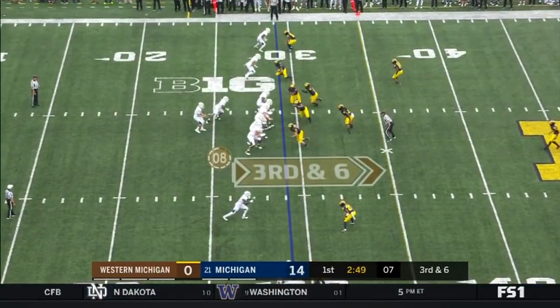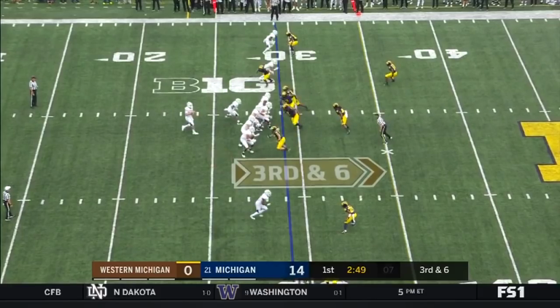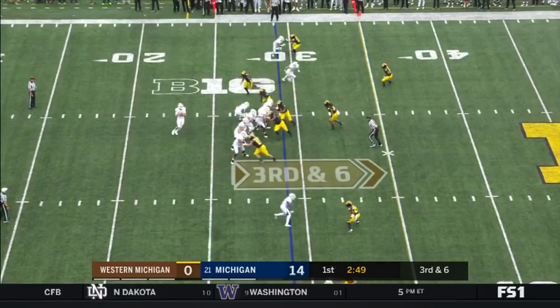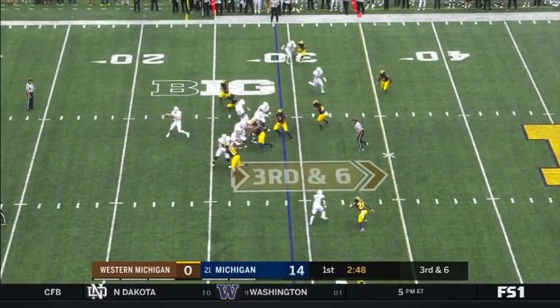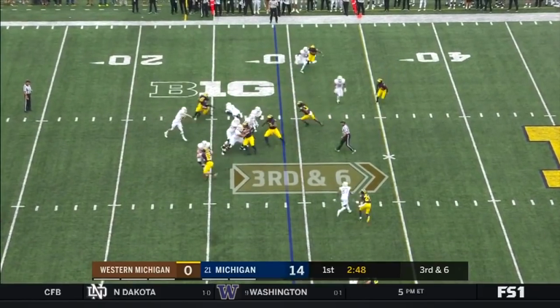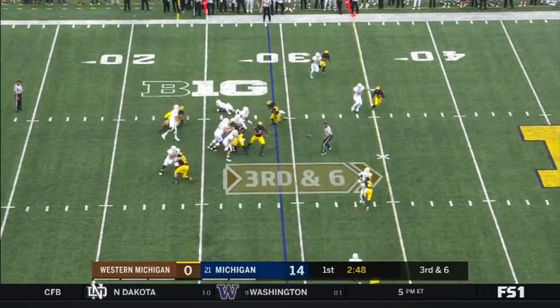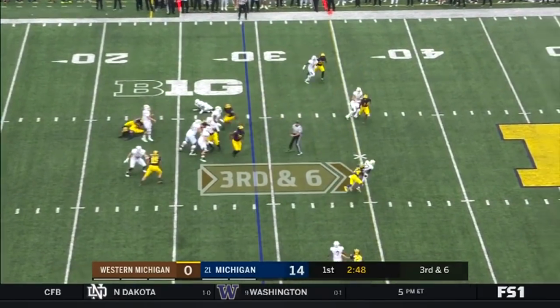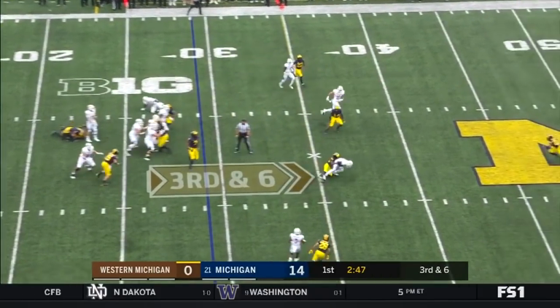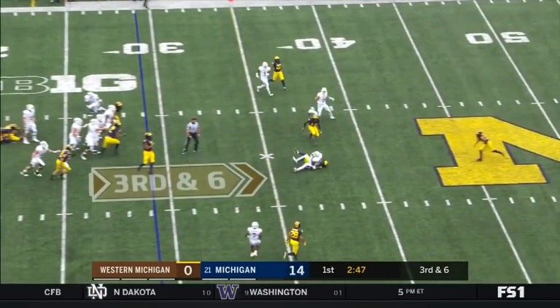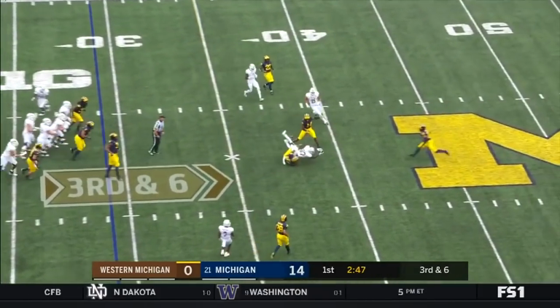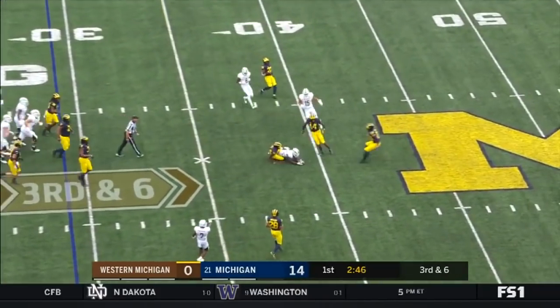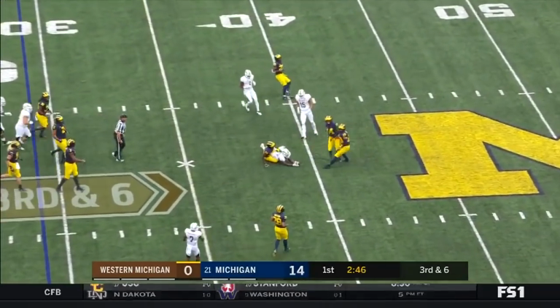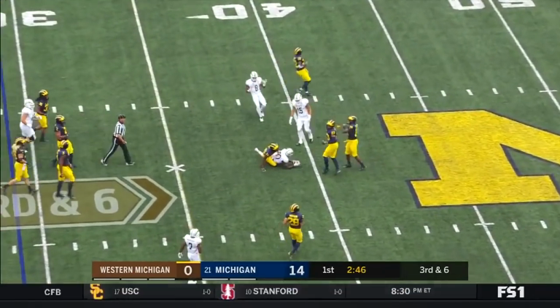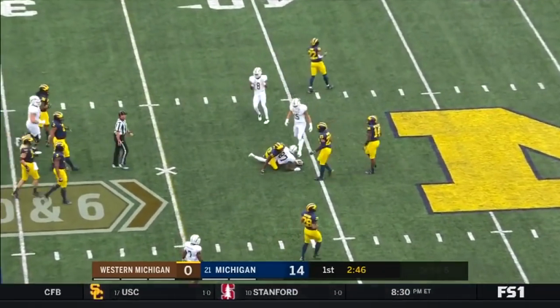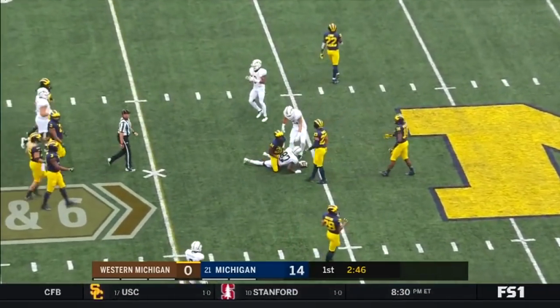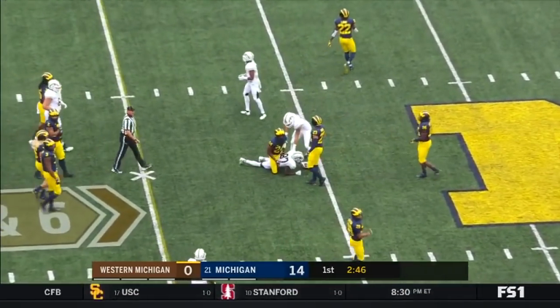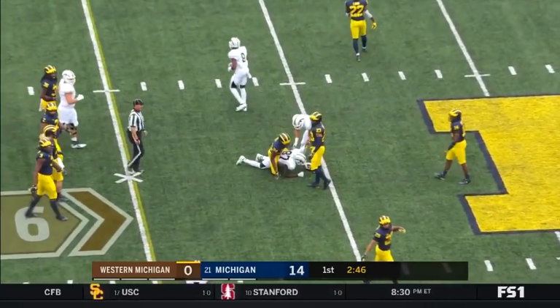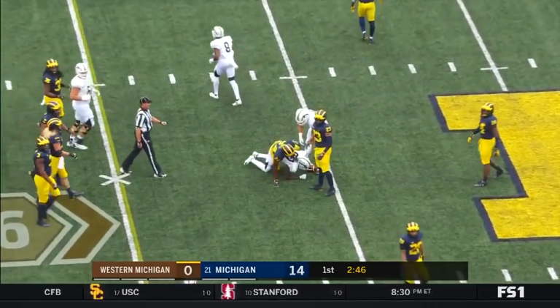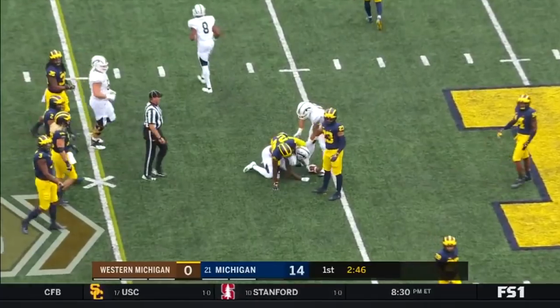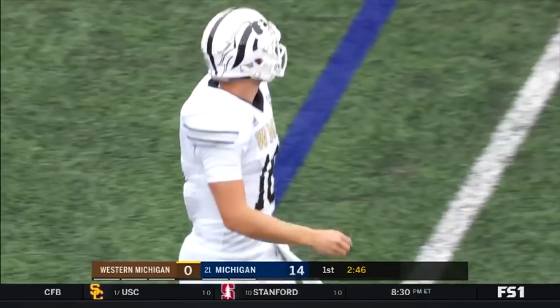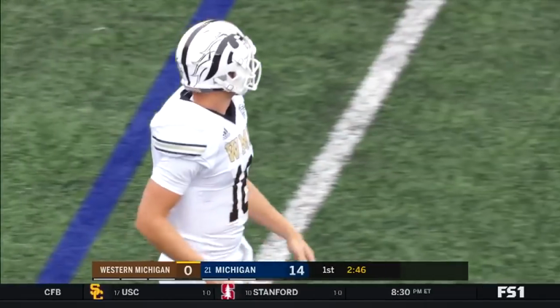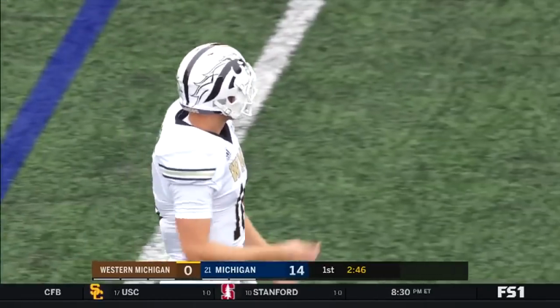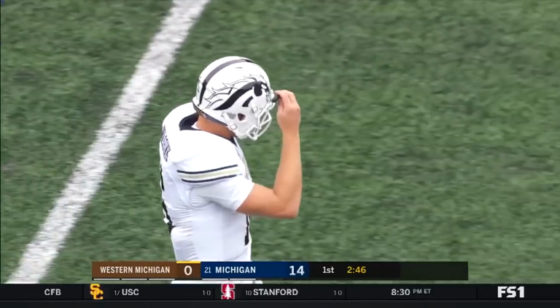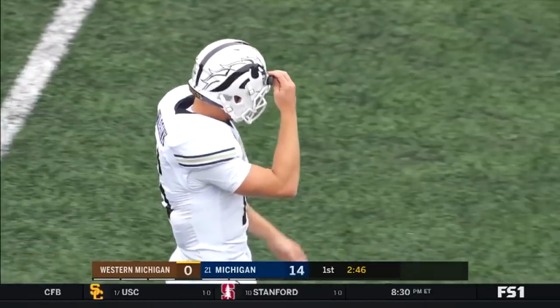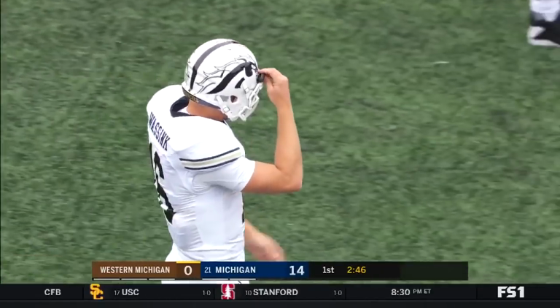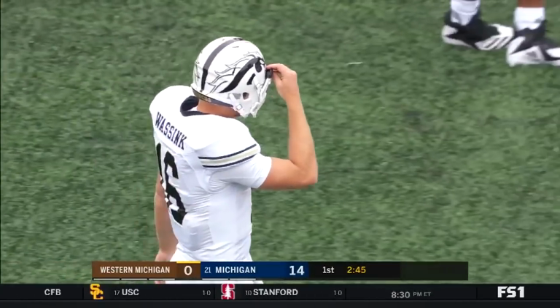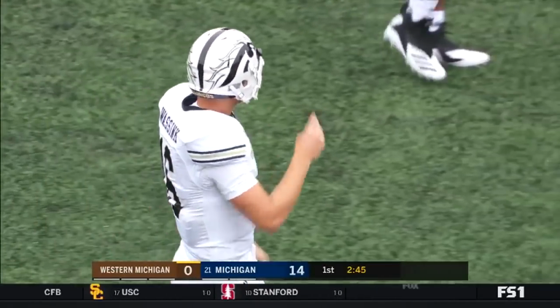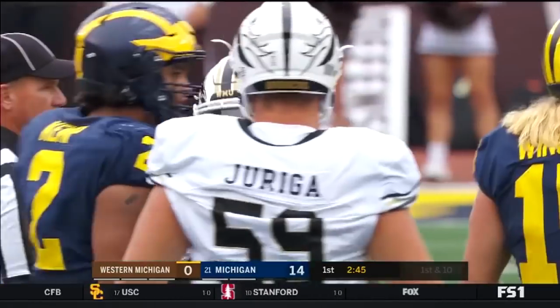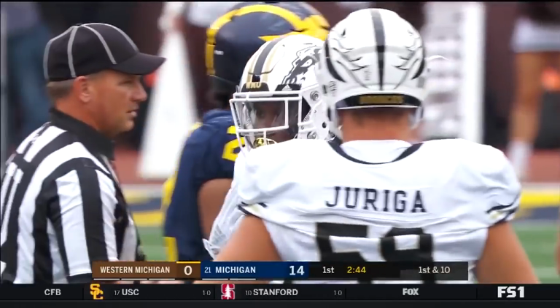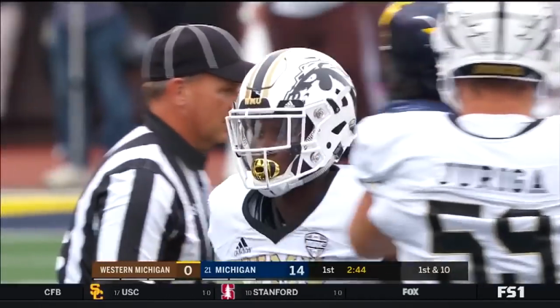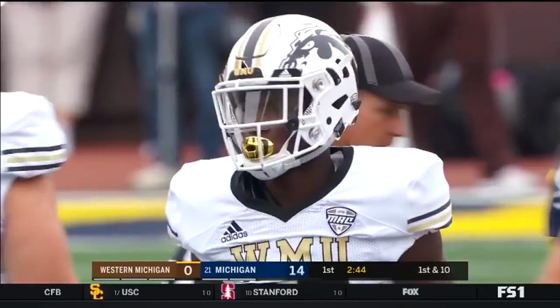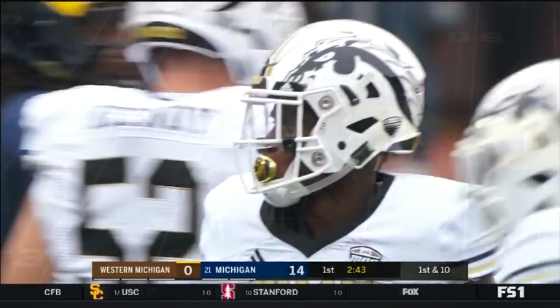On third and six, on the slant, Wasink completes the ball to his freshman Jaden Reed, who makes the nice play with Levert Hill all over him.